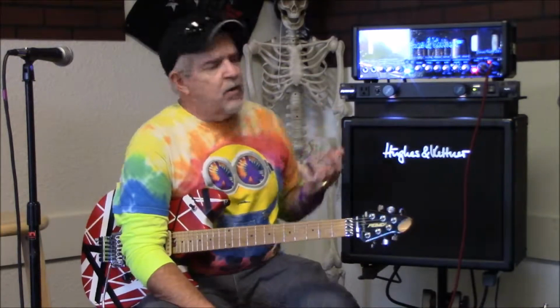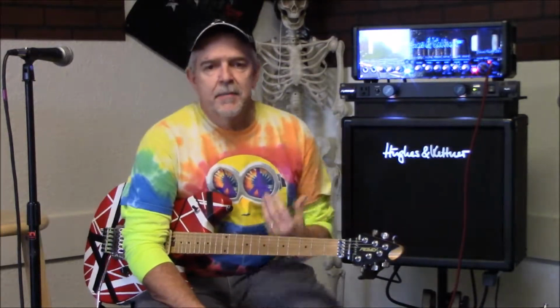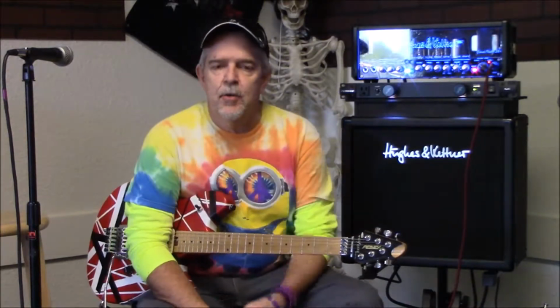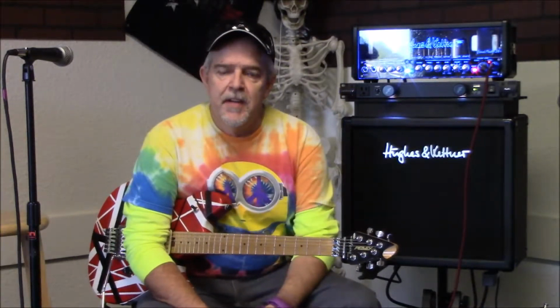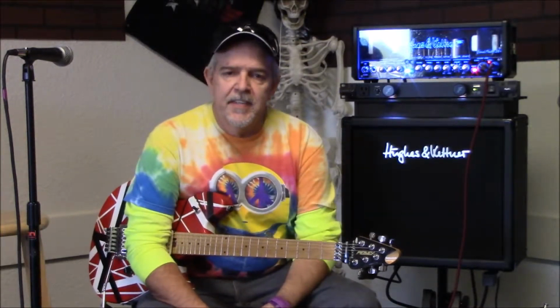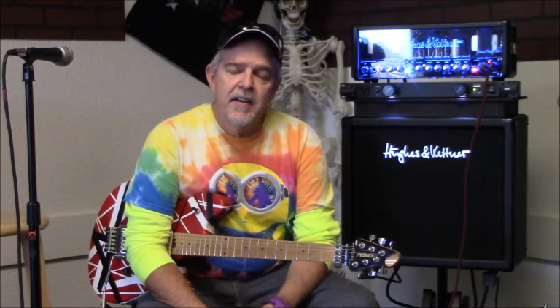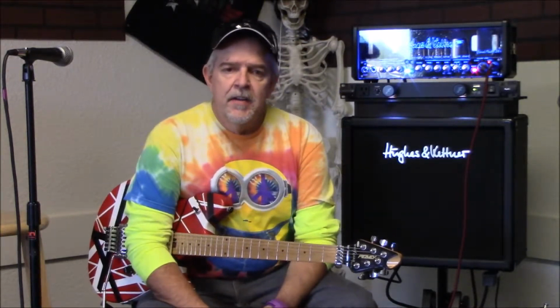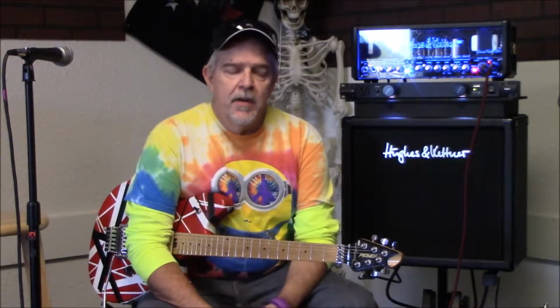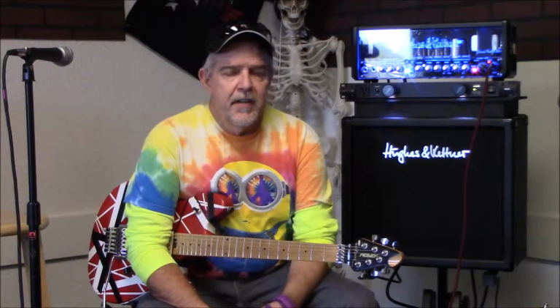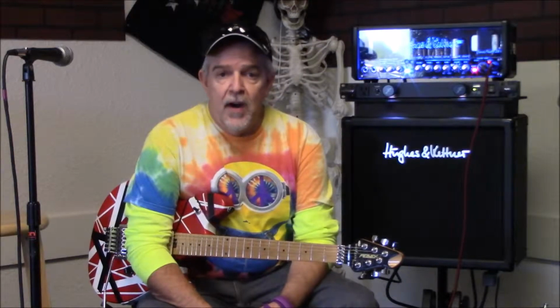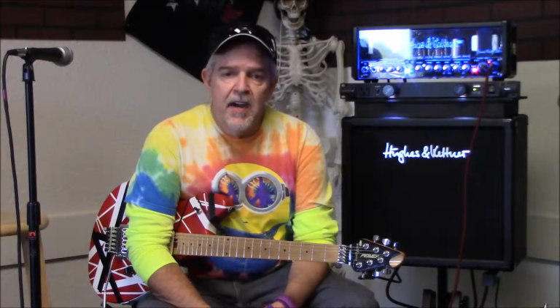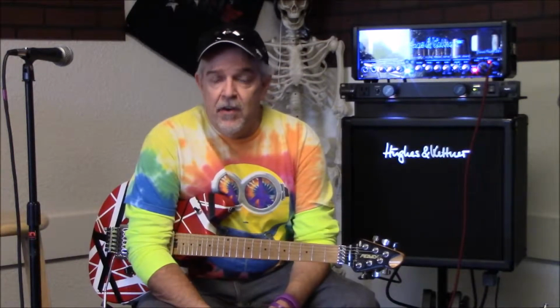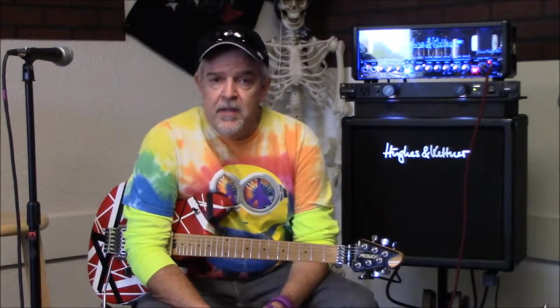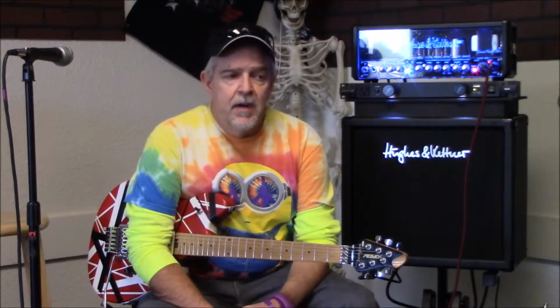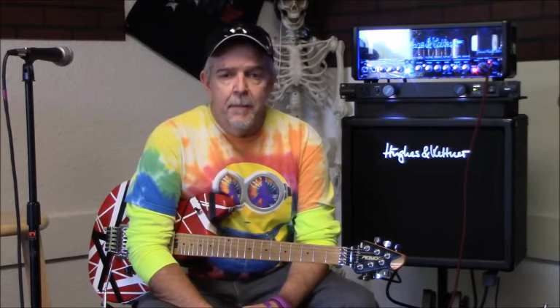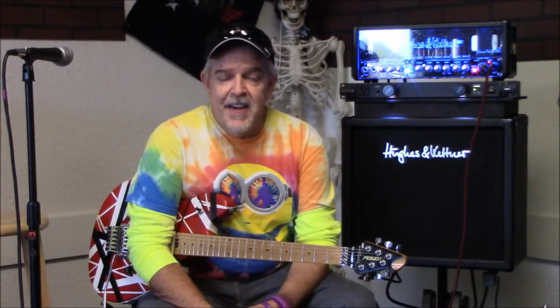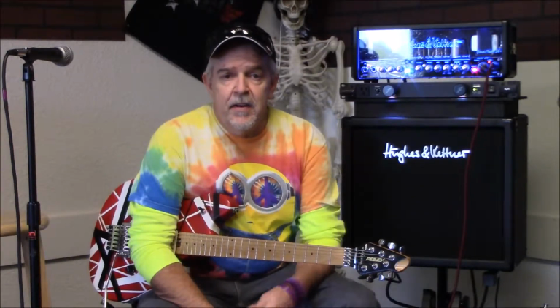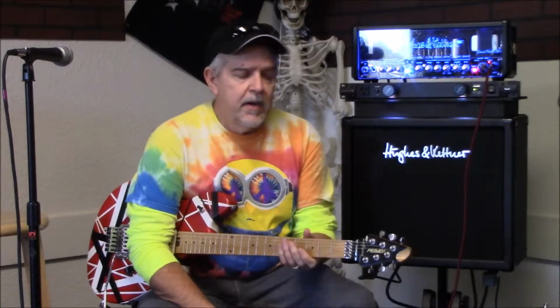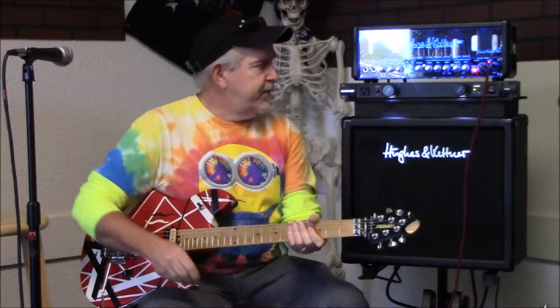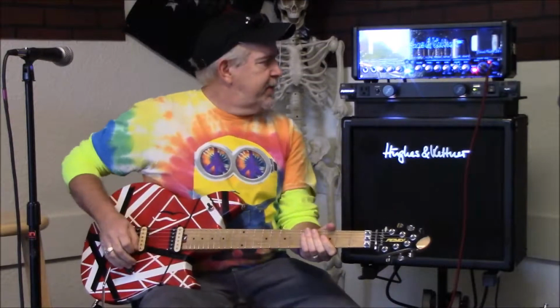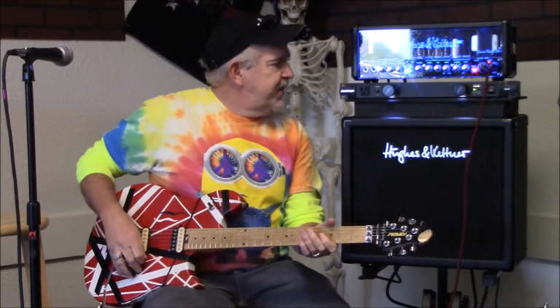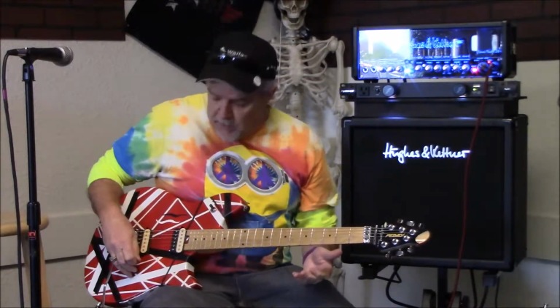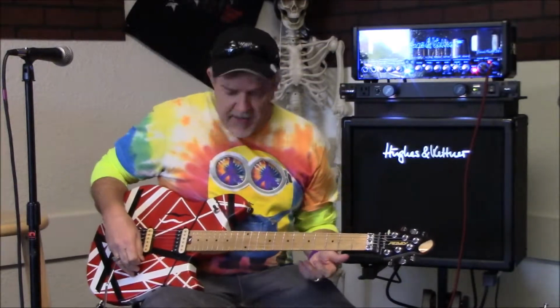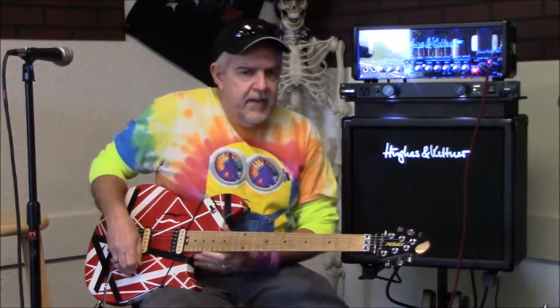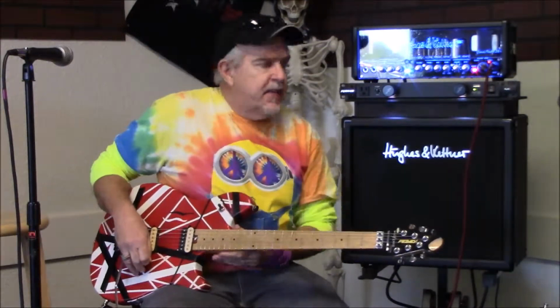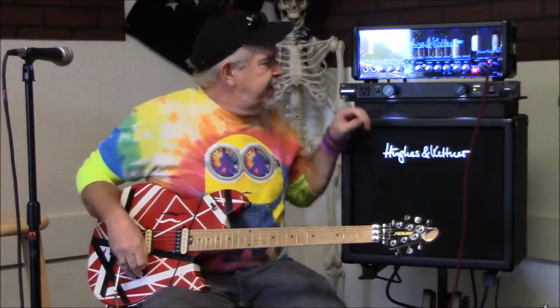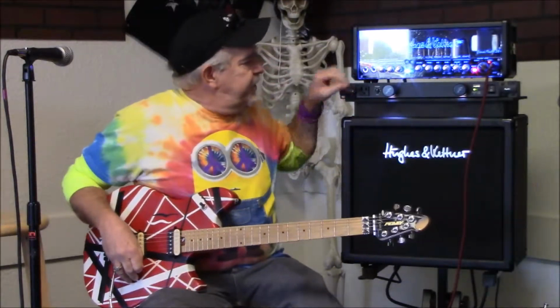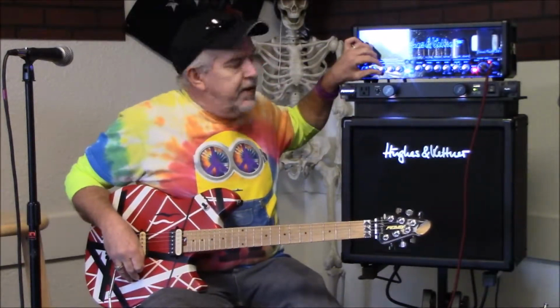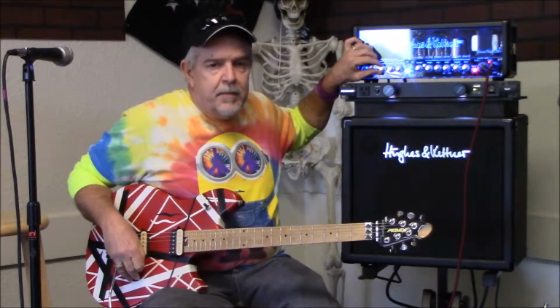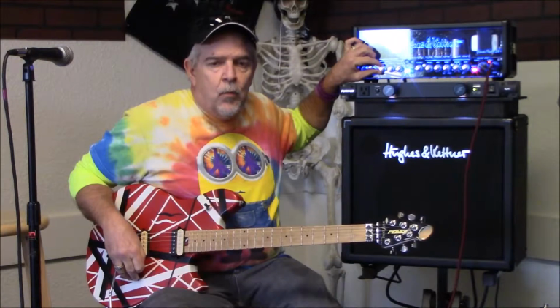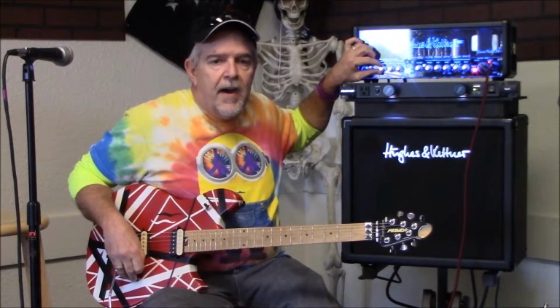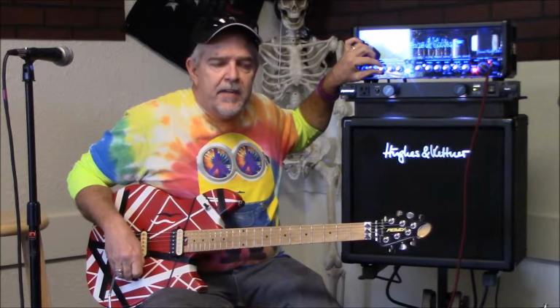Most times a tube amp is really designed to be run at lower watts, higher volumes — you get the best sound out of it. I'm going to give it a small demonstration here. You can get as loud as you really want it, but you can get it at 1 watt right here.